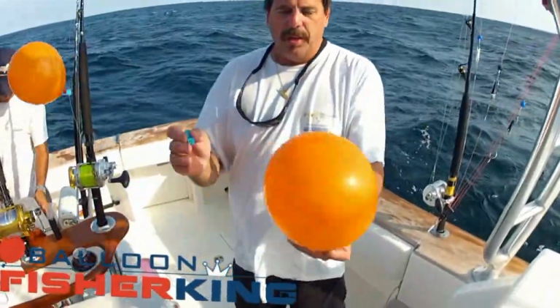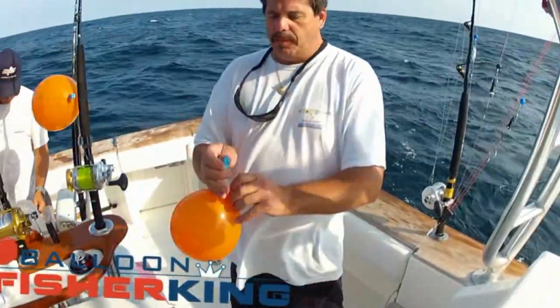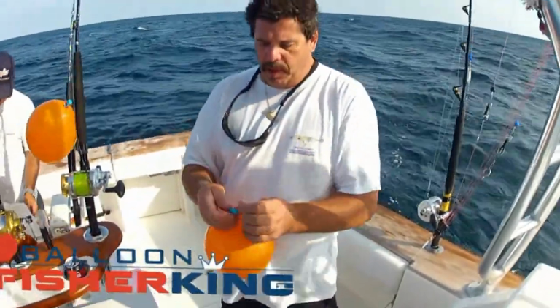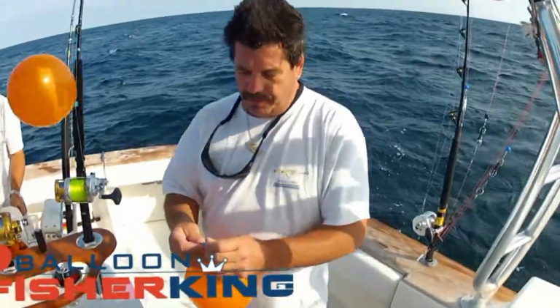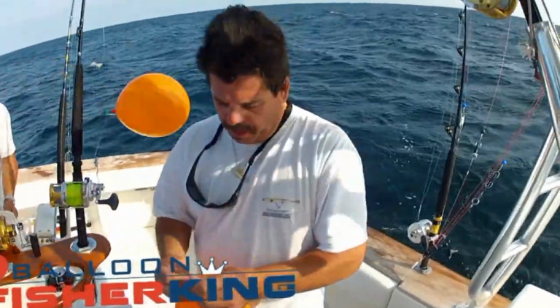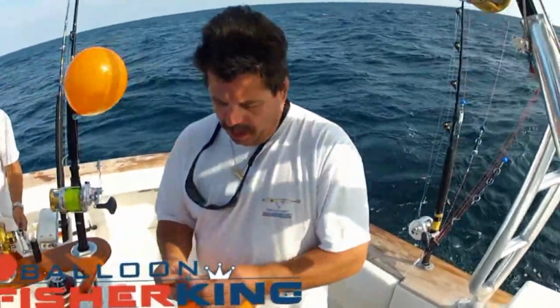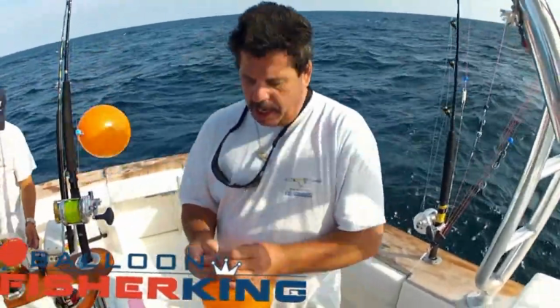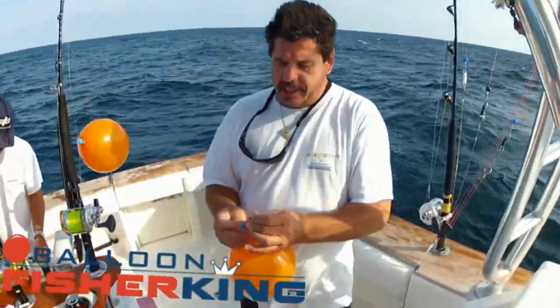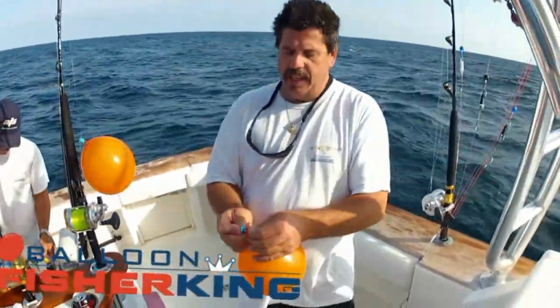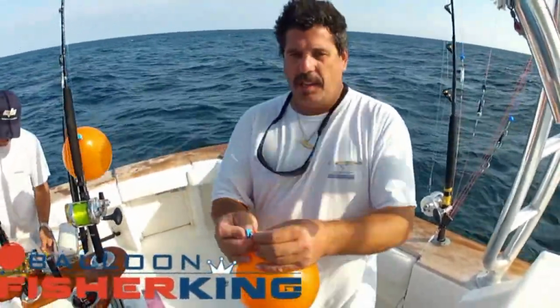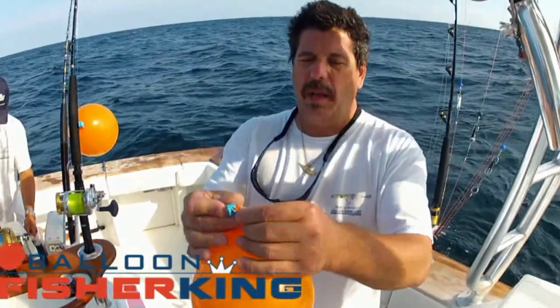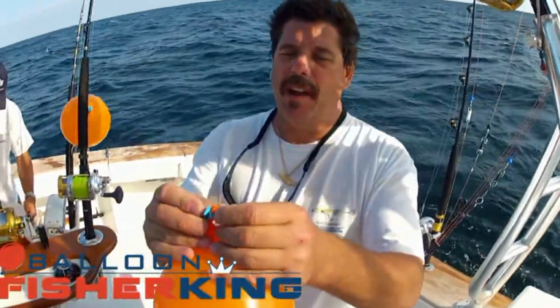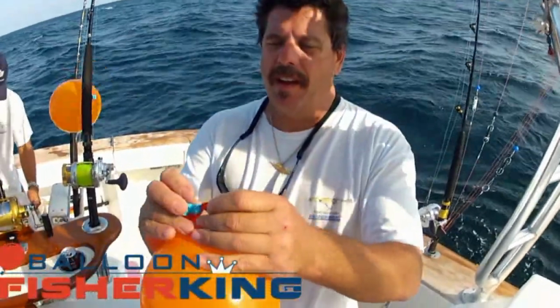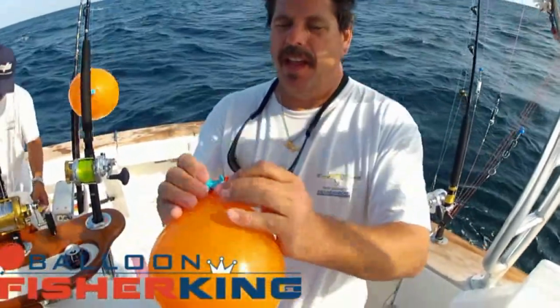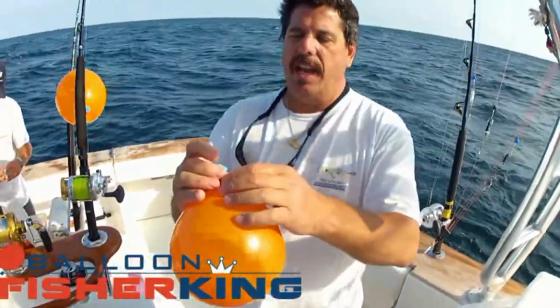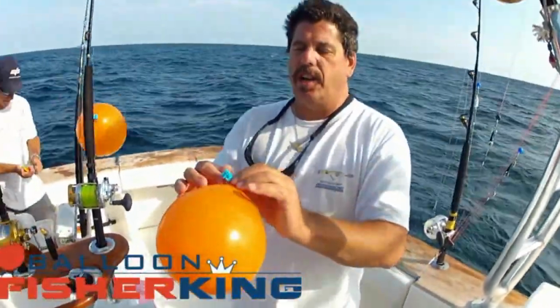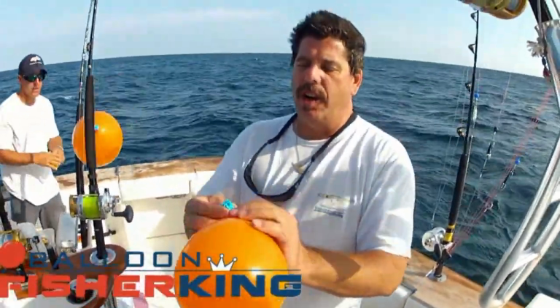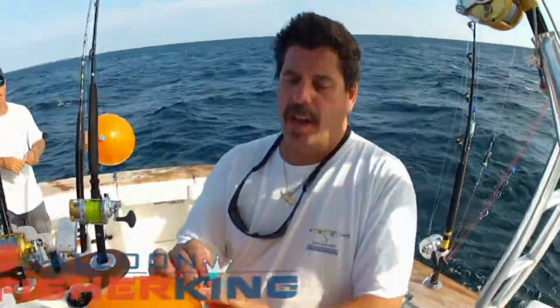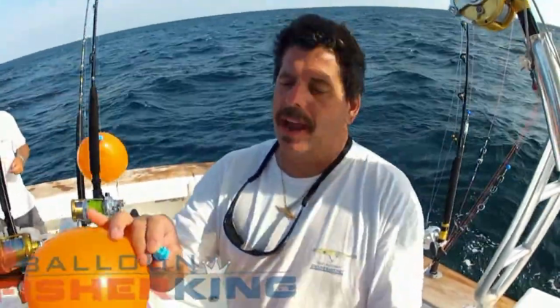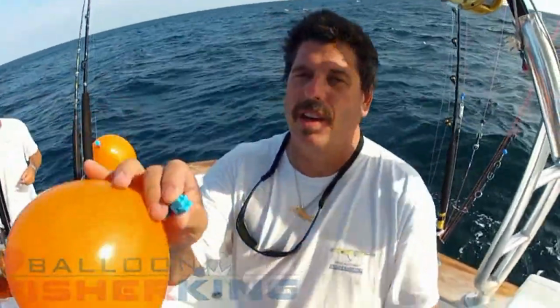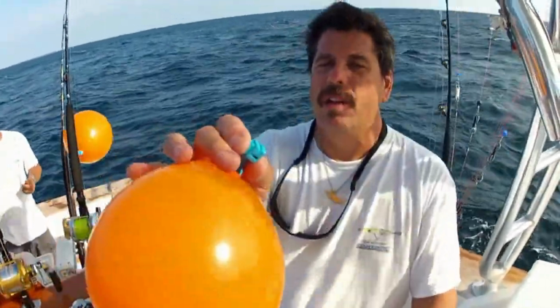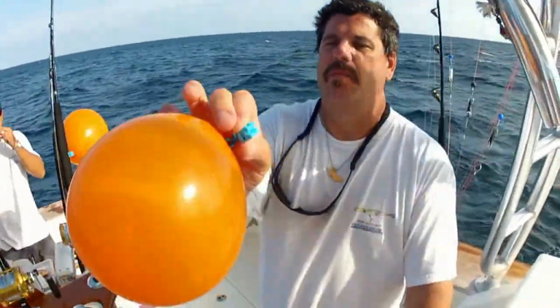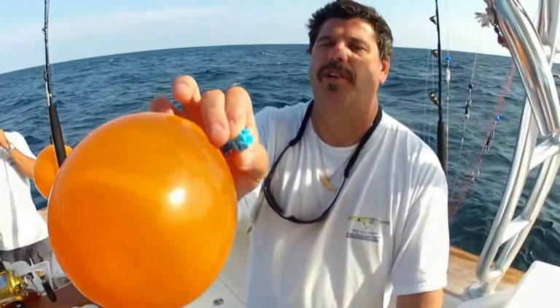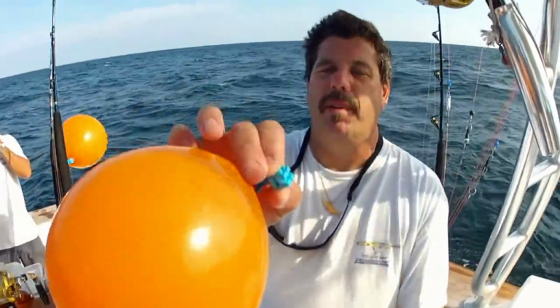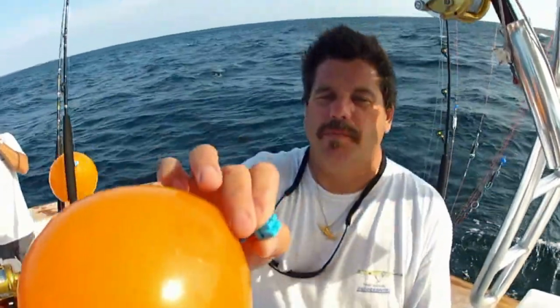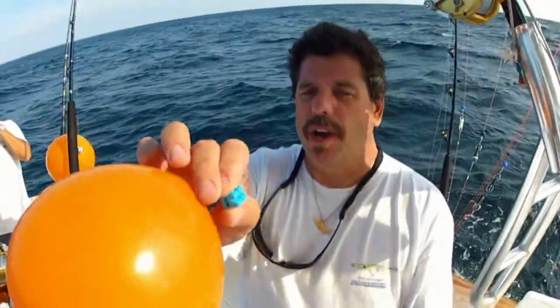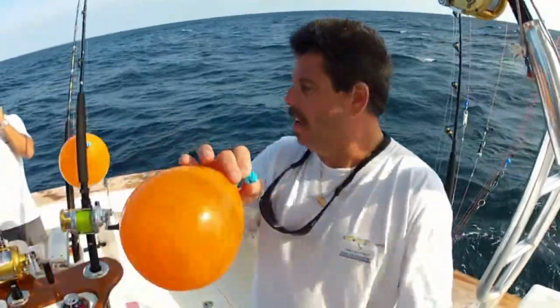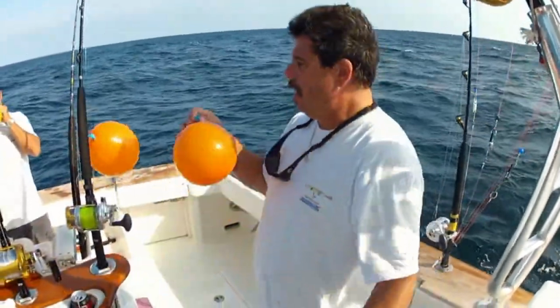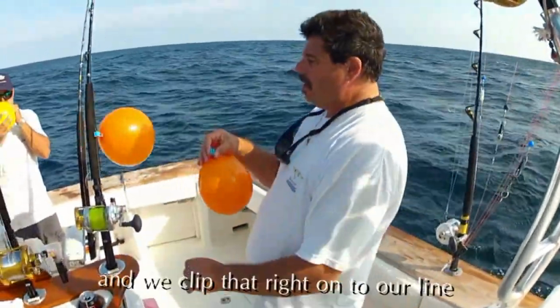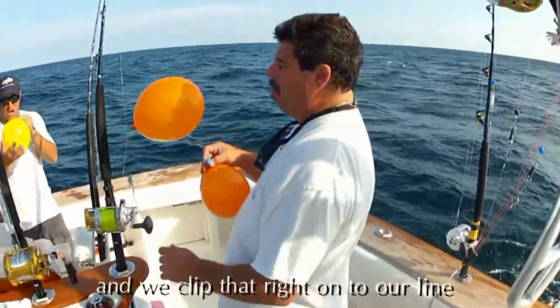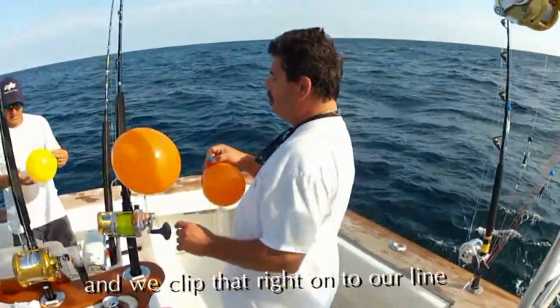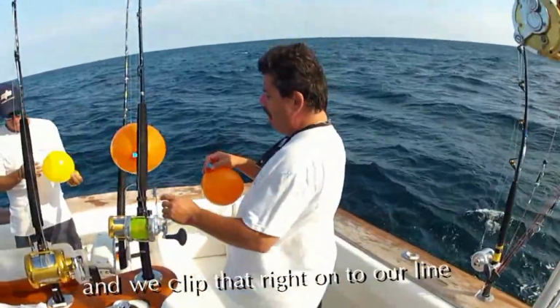You just blow up your balloon, hook it into this little clip in here, and then it's secured. Then we have our little pressure clip, spring-loaded. We'll just clip that right onto our line.